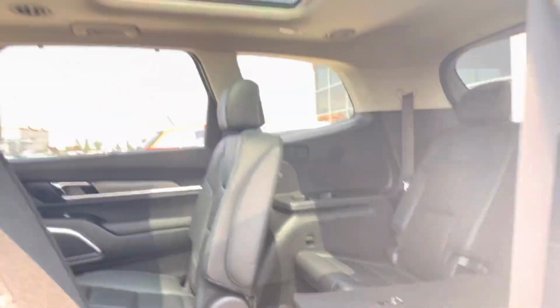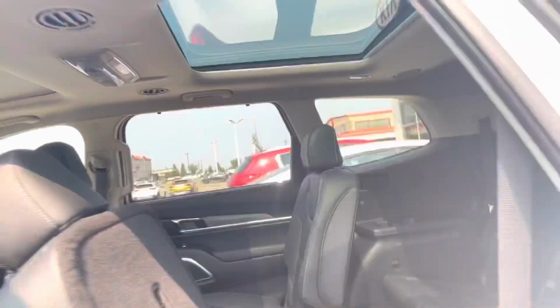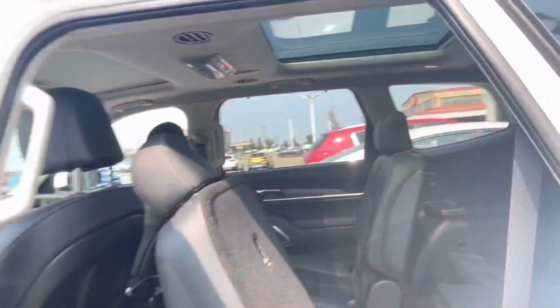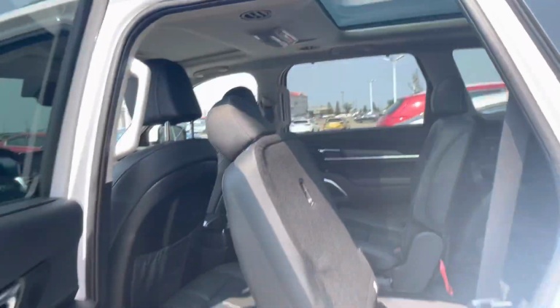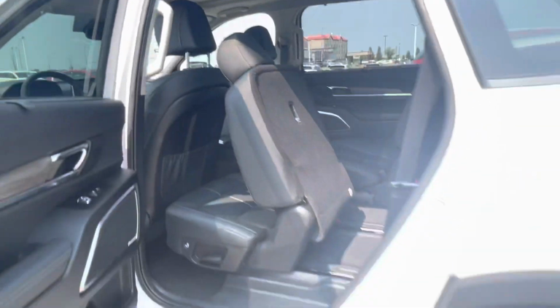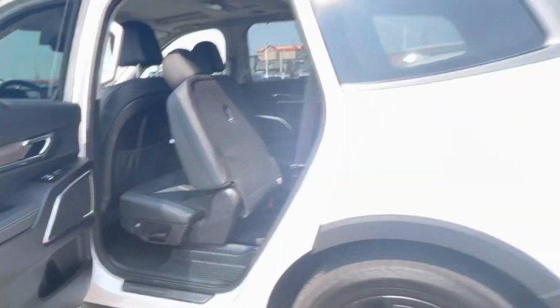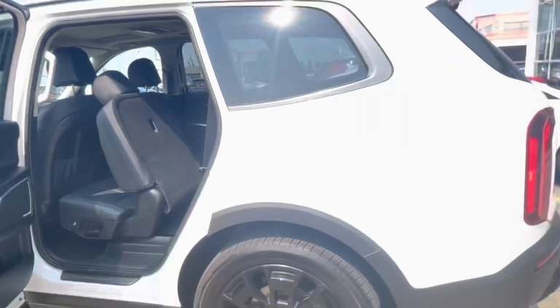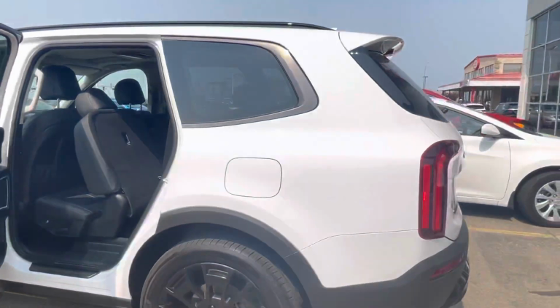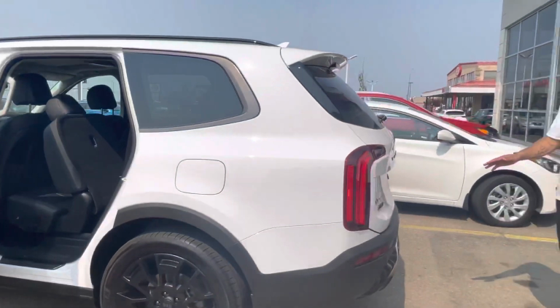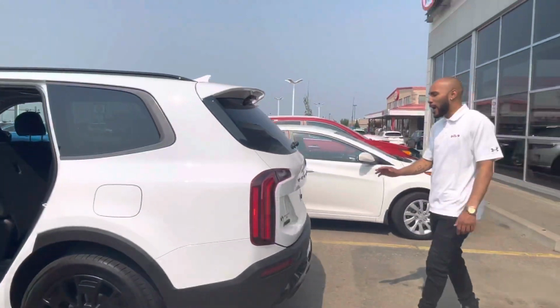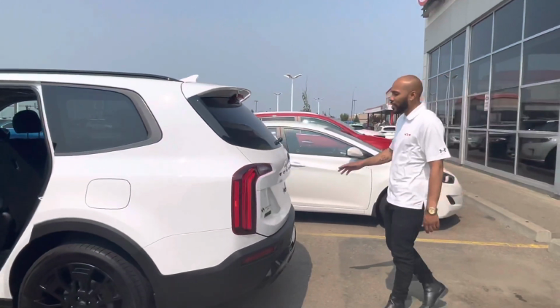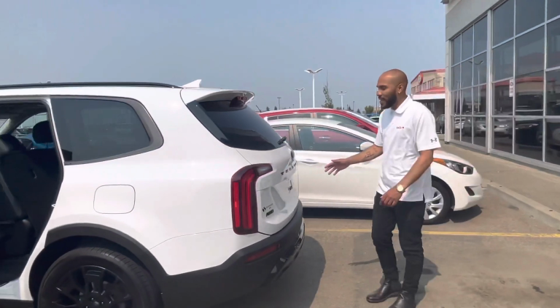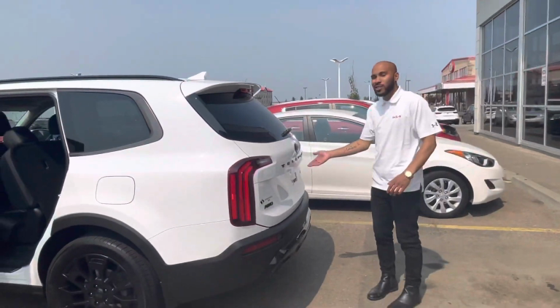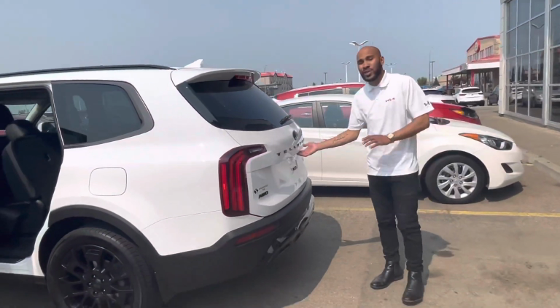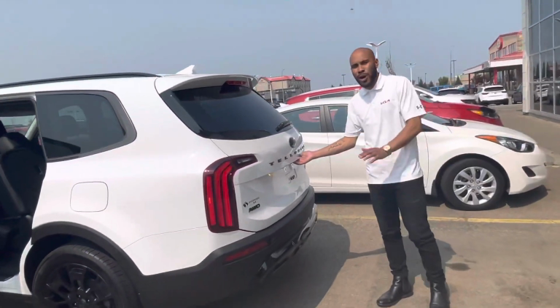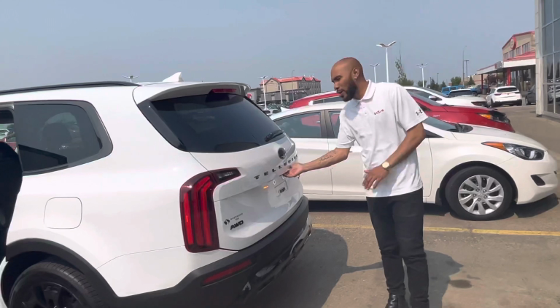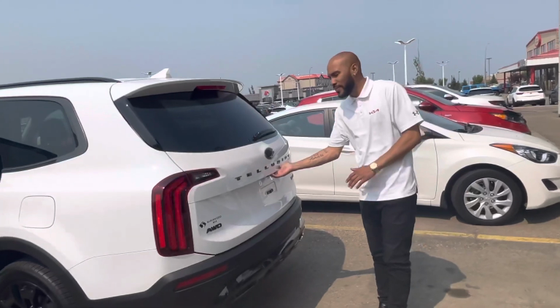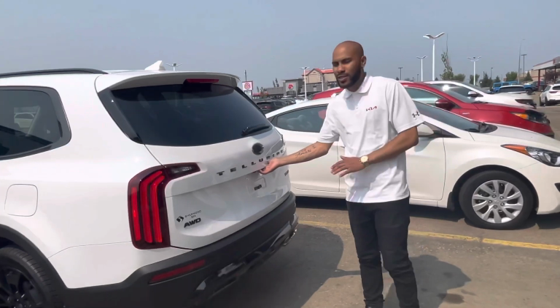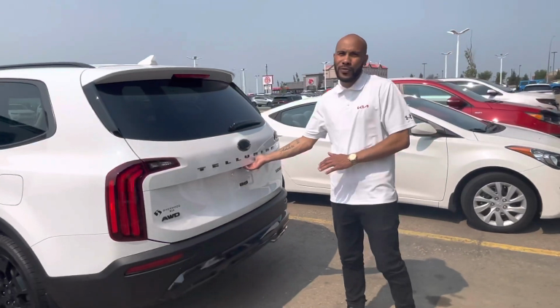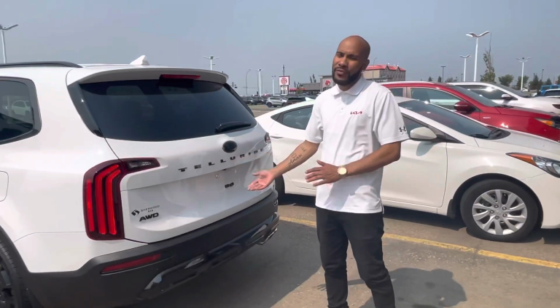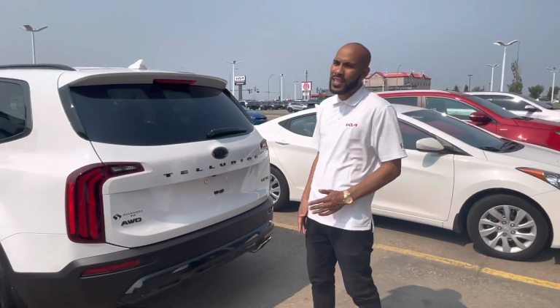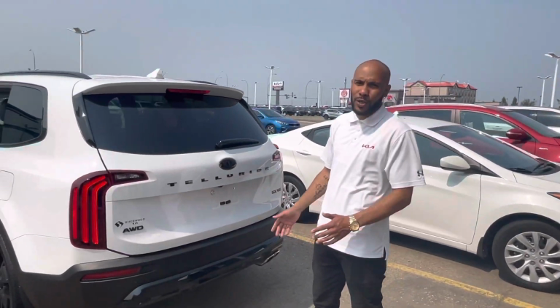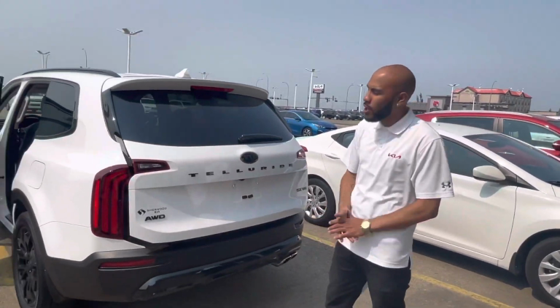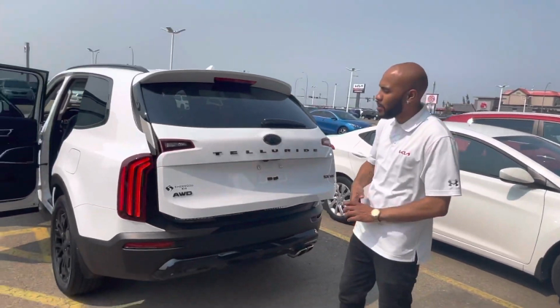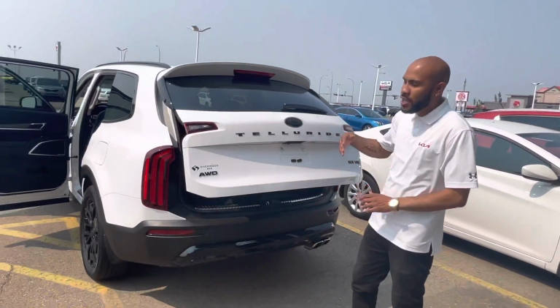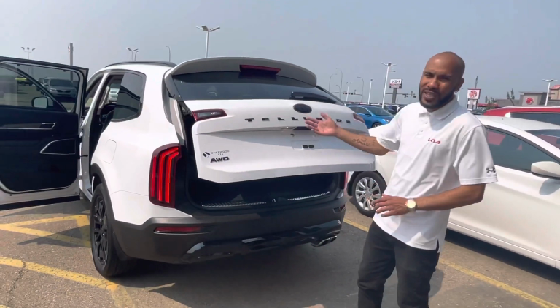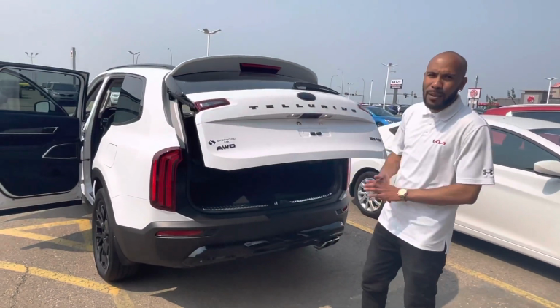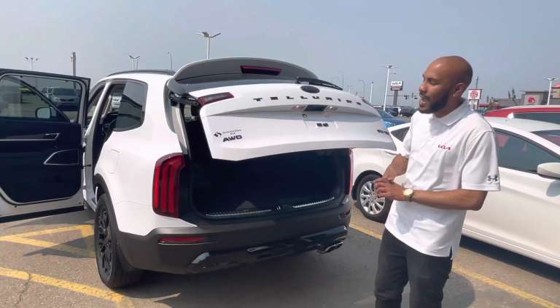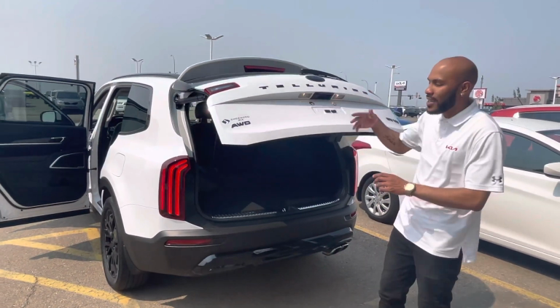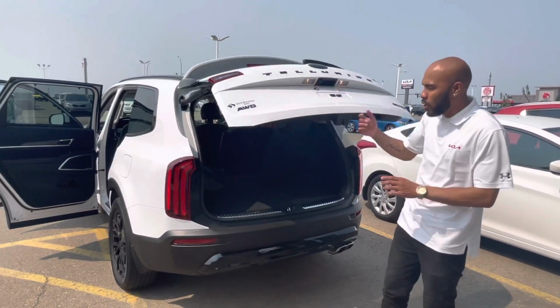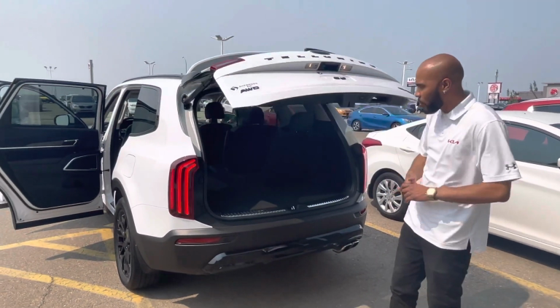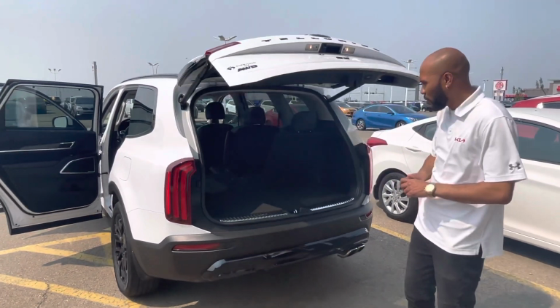We'll take a look at the trunk — it is a power lift gate, and also a smart power lift gate. So if you do have the keys on you in proximity, you can stand behind it and it will open for you.